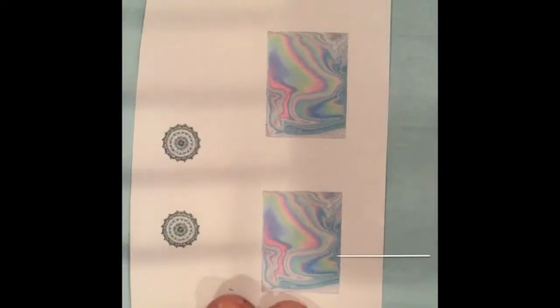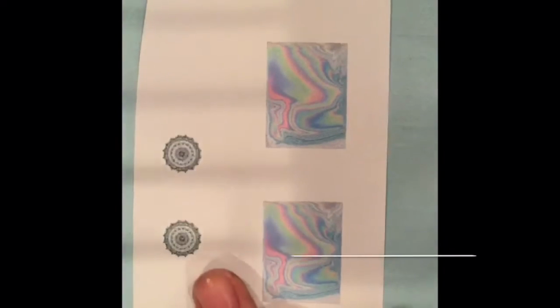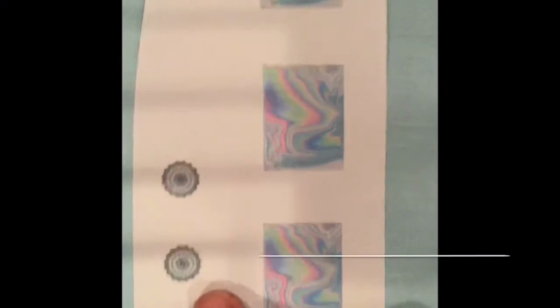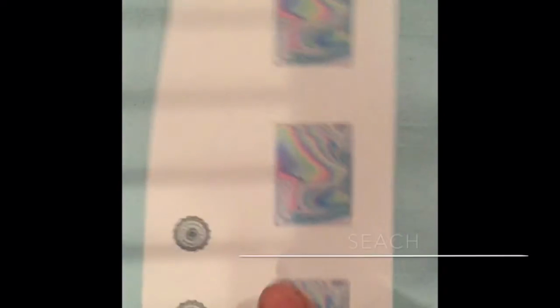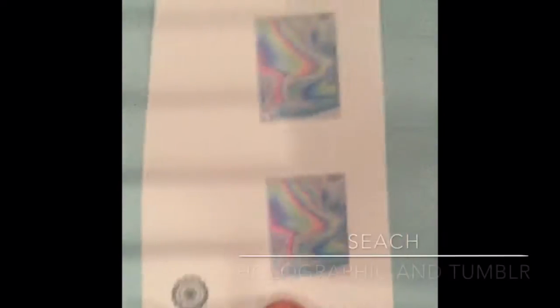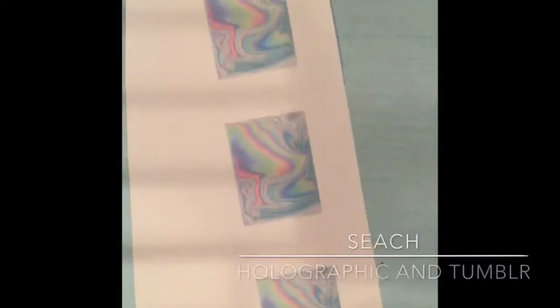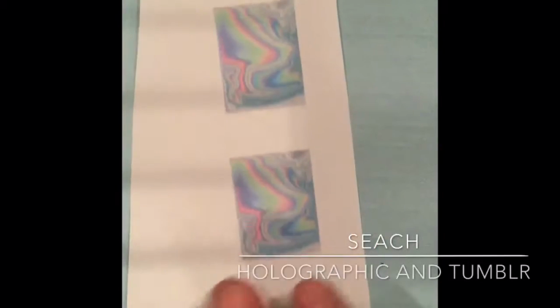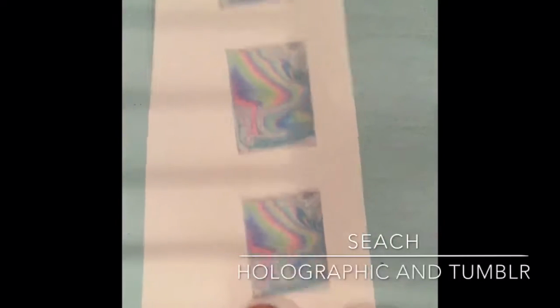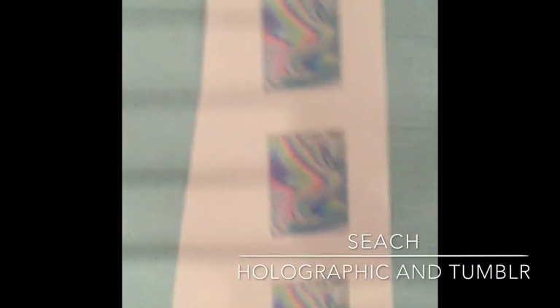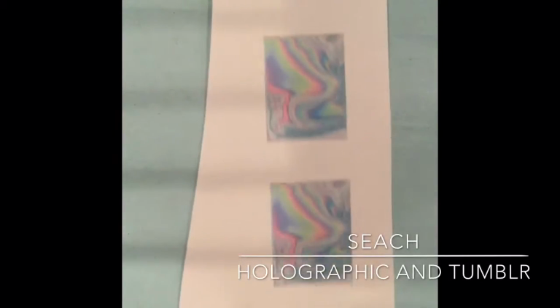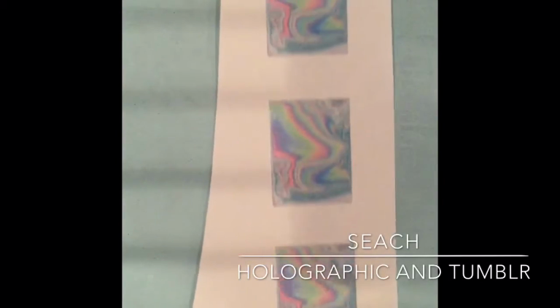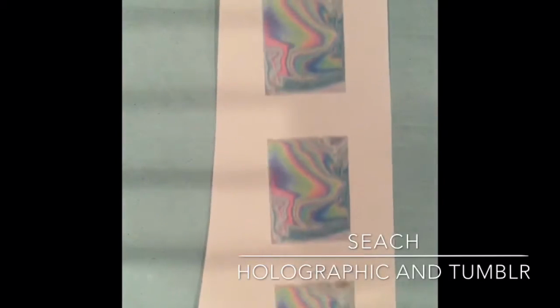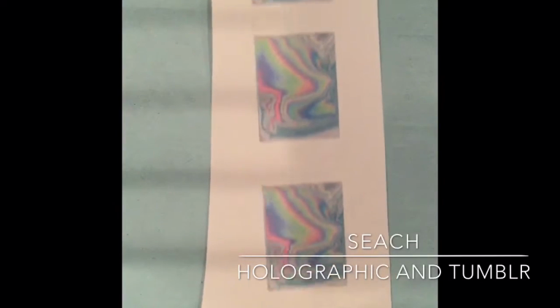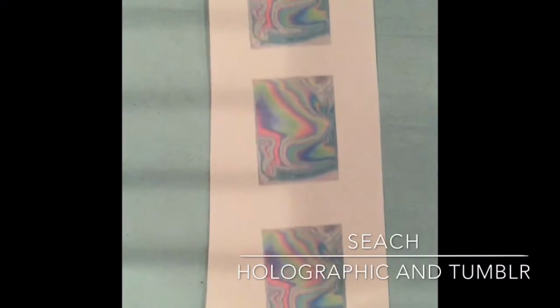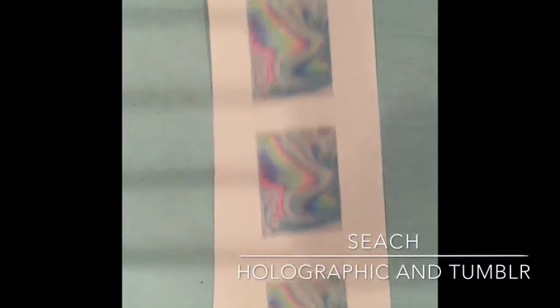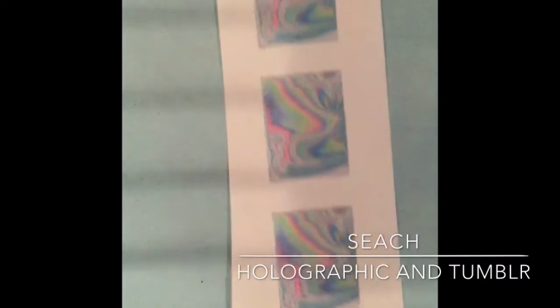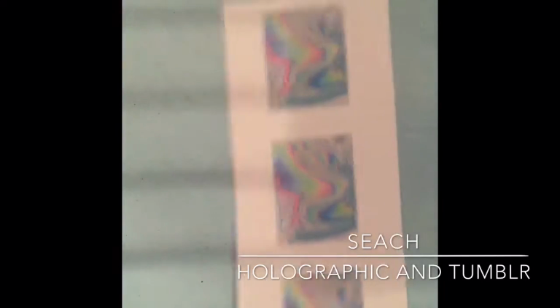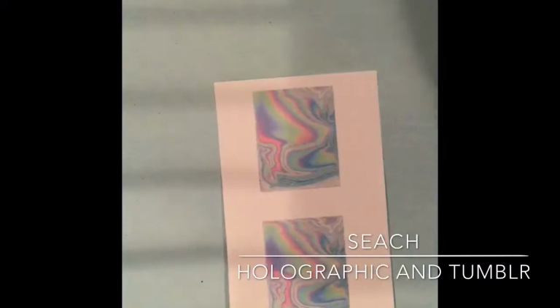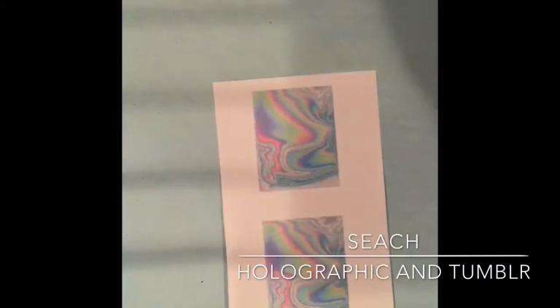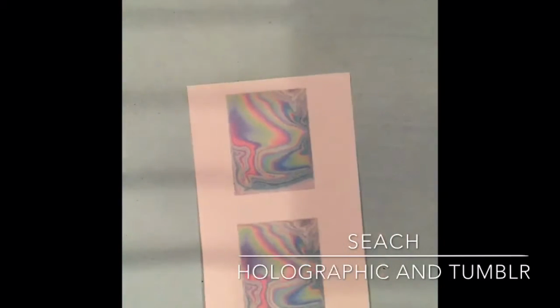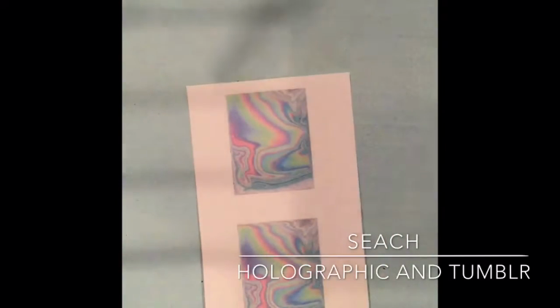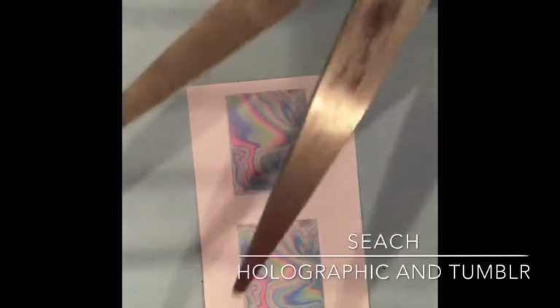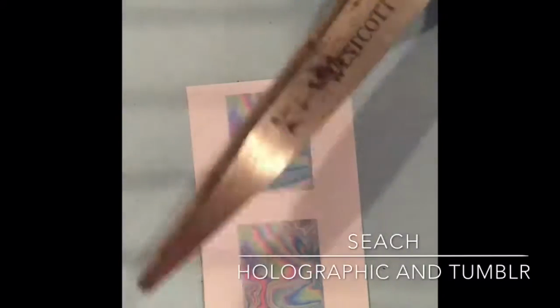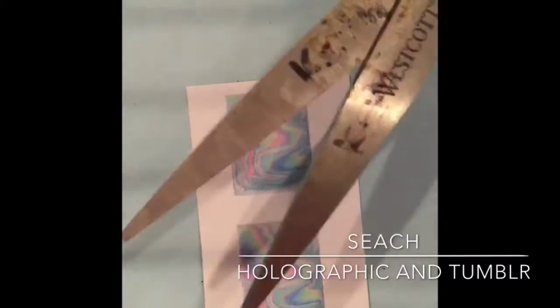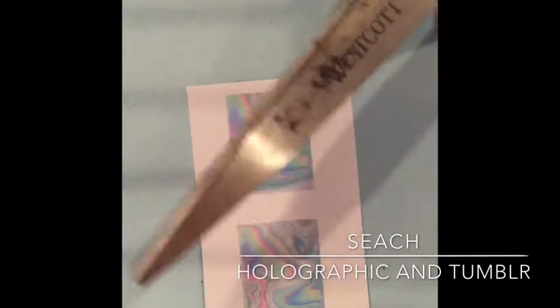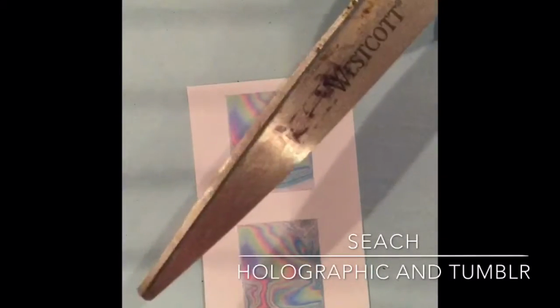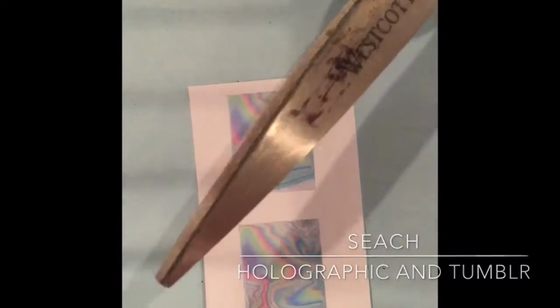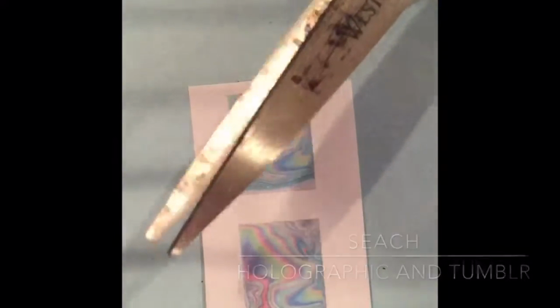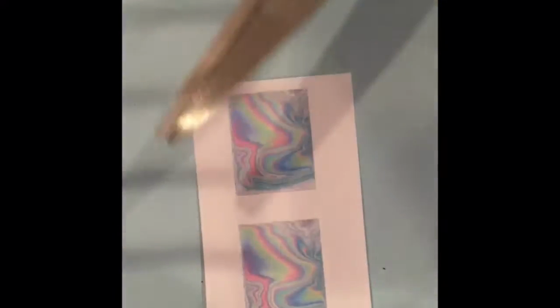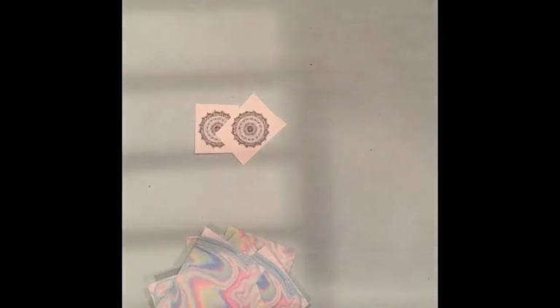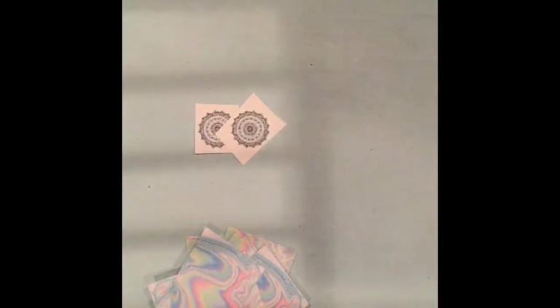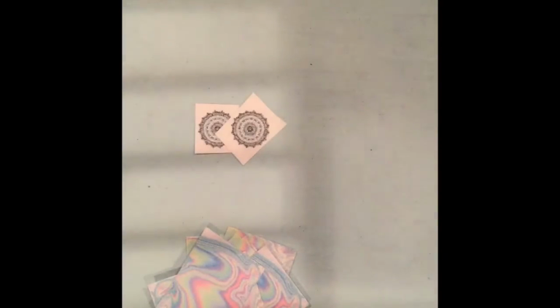Then, on your computer, you will search up holographic background and tumblr drawings, and you'll find stuff like this. Then you print it on normal printer paper and cut it out.